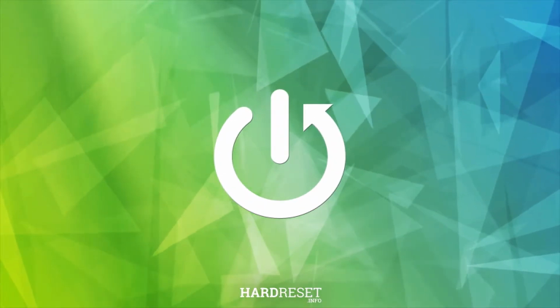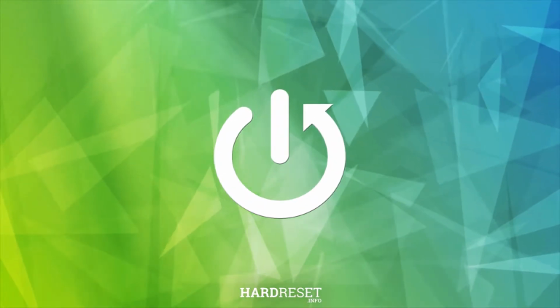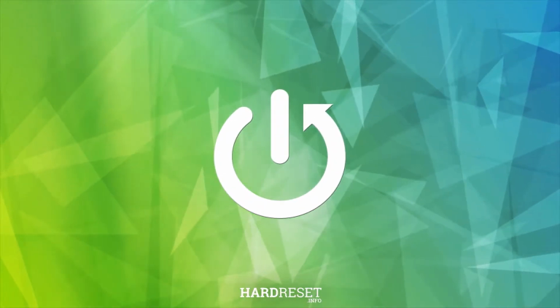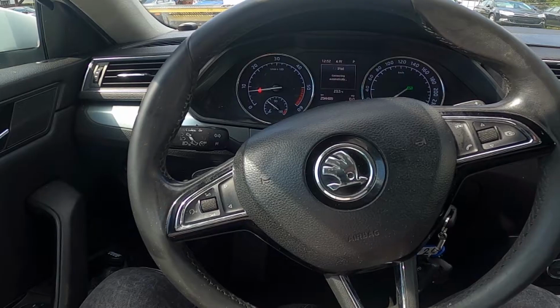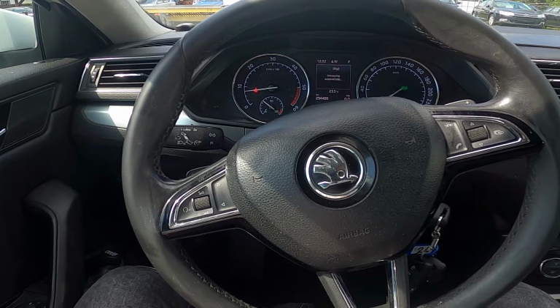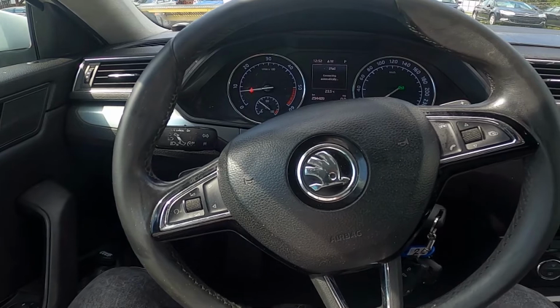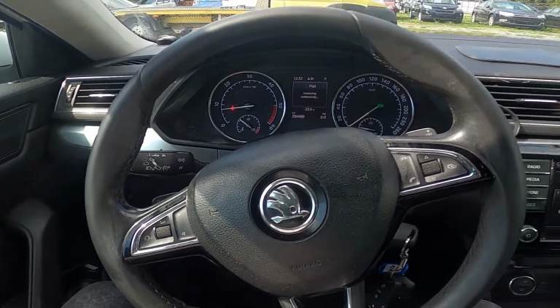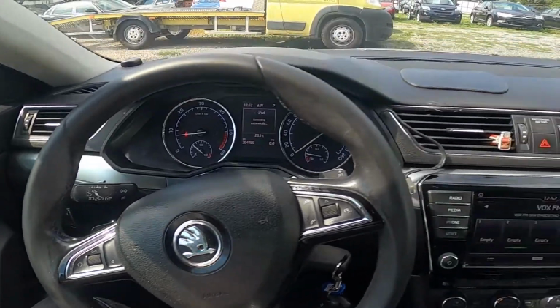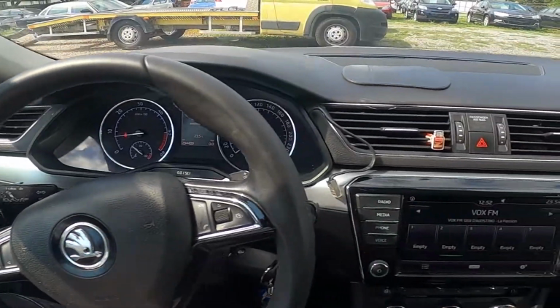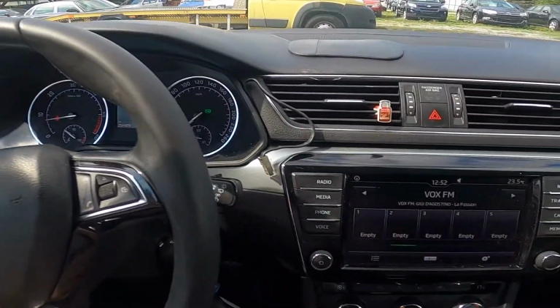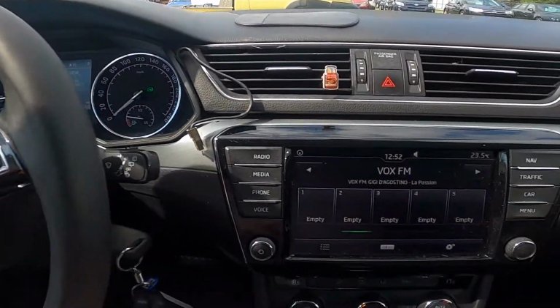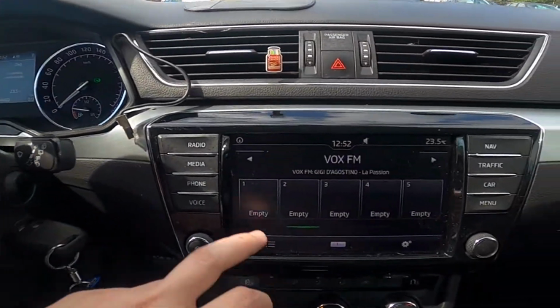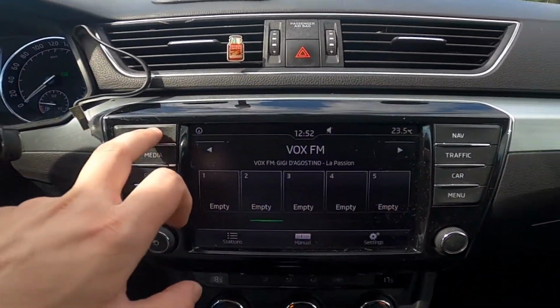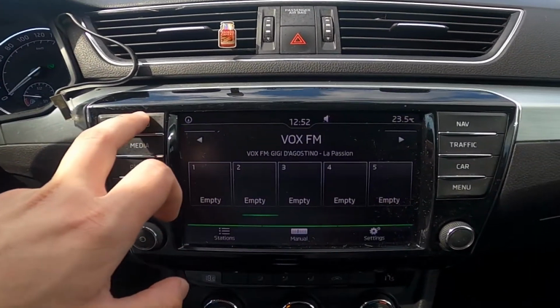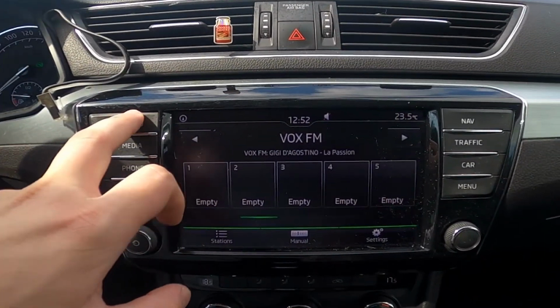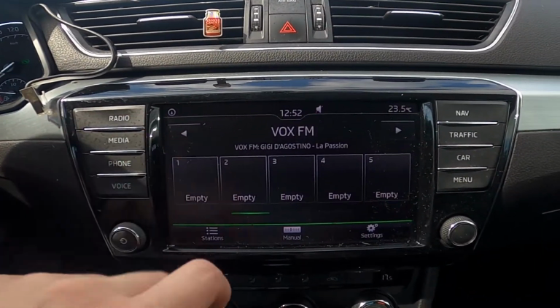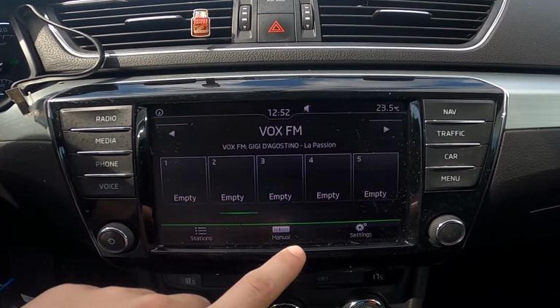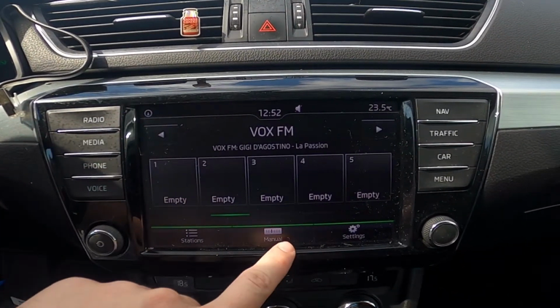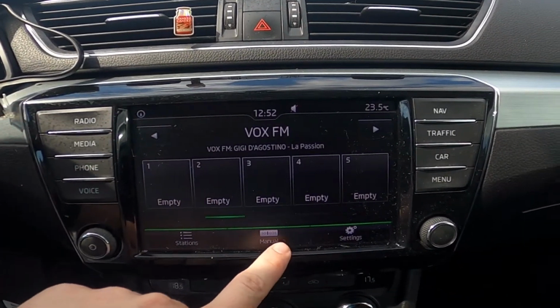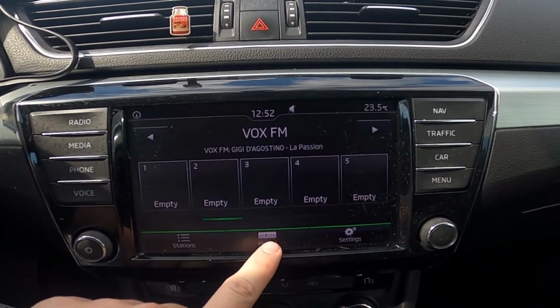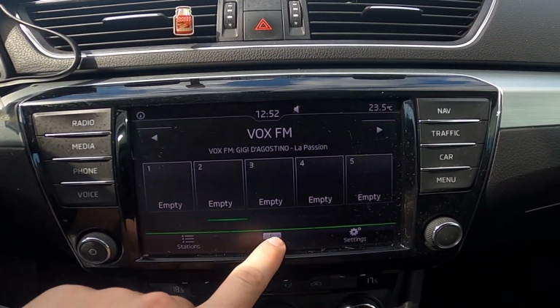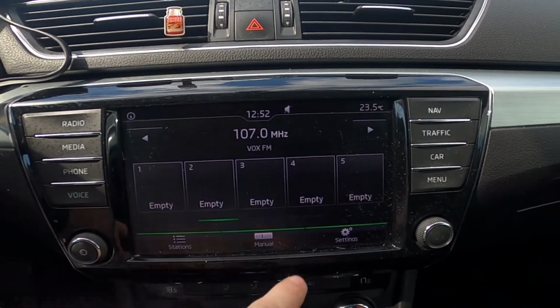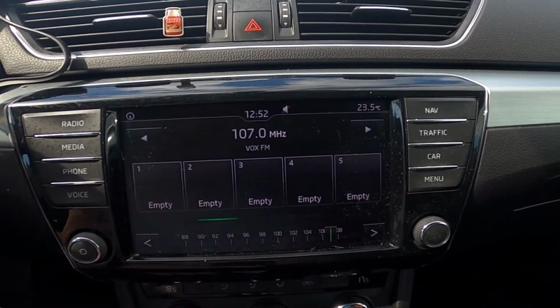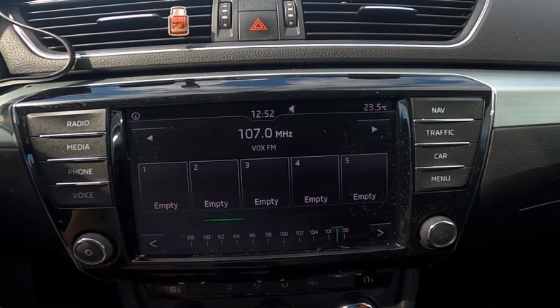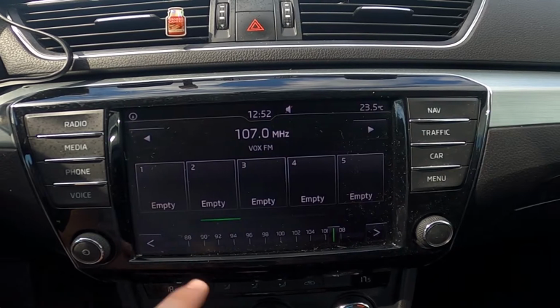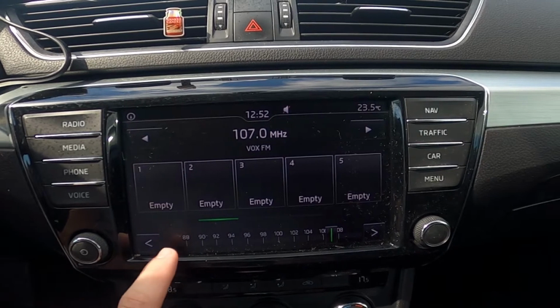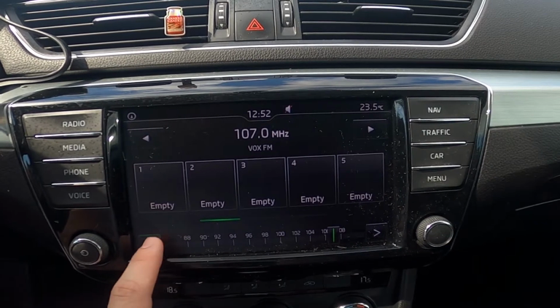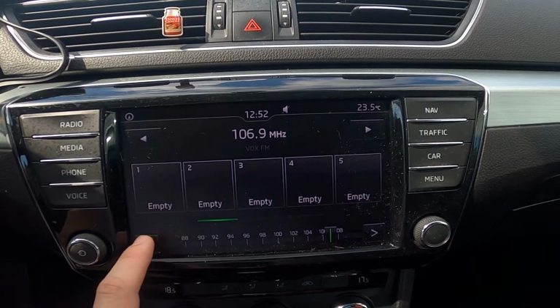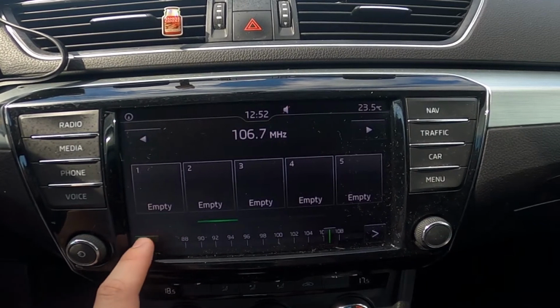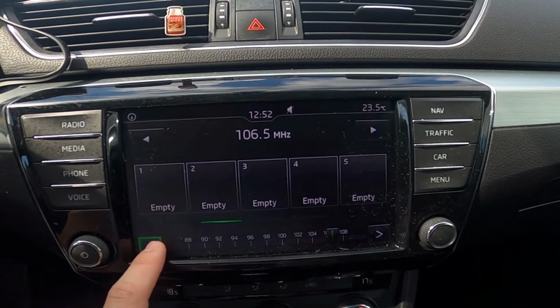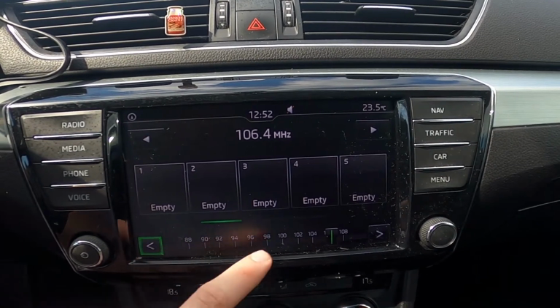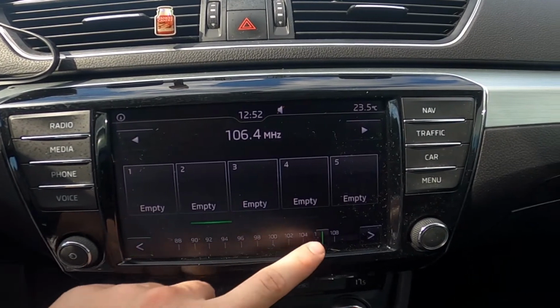In the beginning, let's take a look at the radio panel. Go to radio and press the middle button right here. Now you can manually tune the radio.